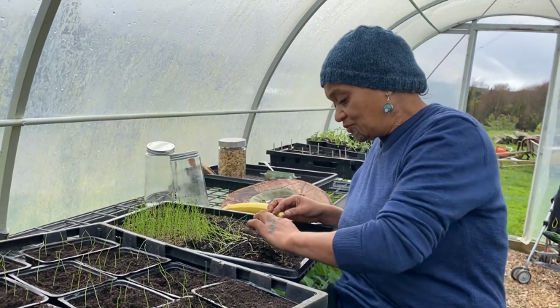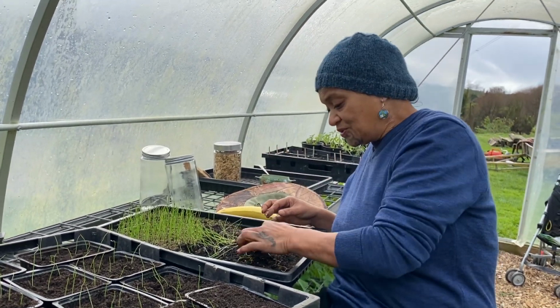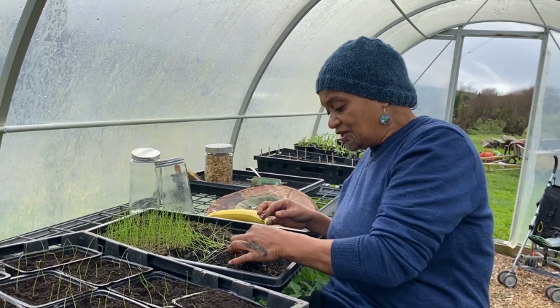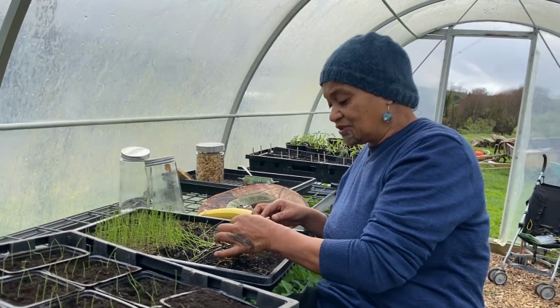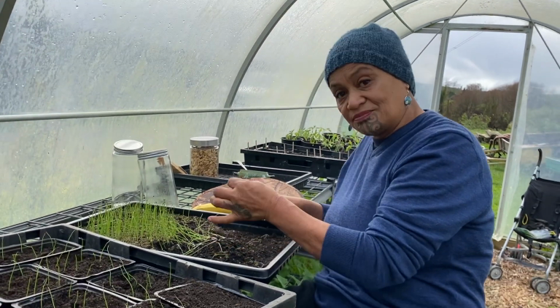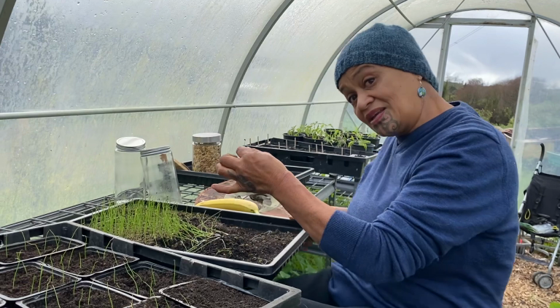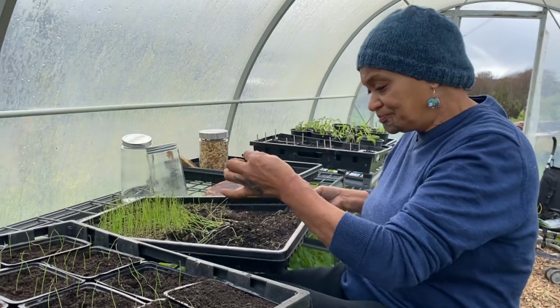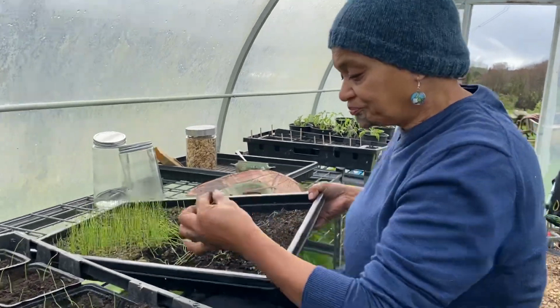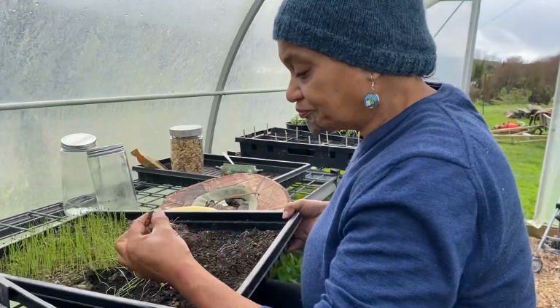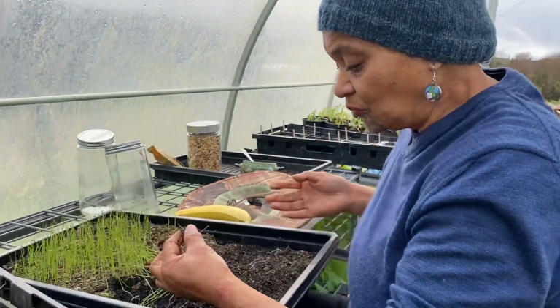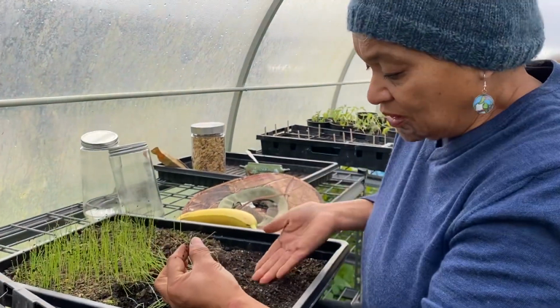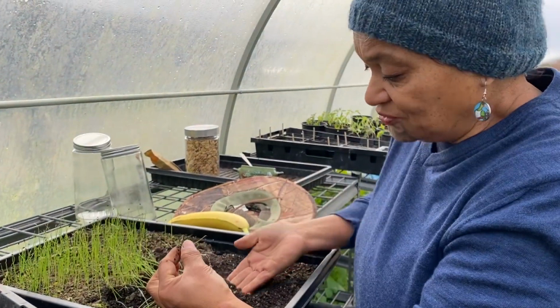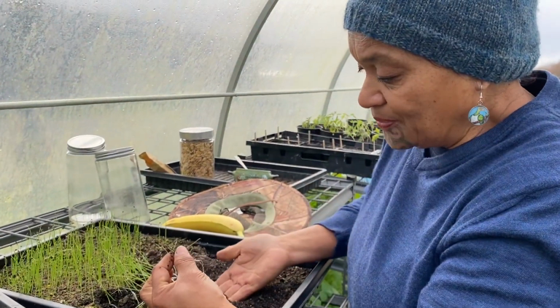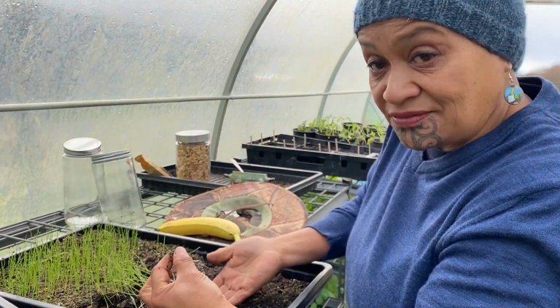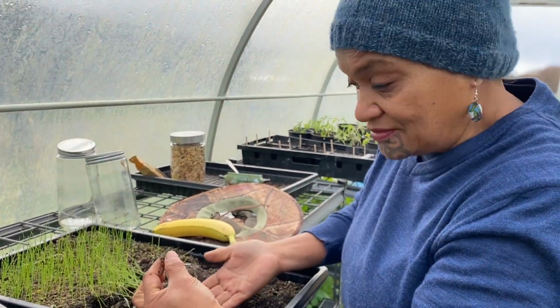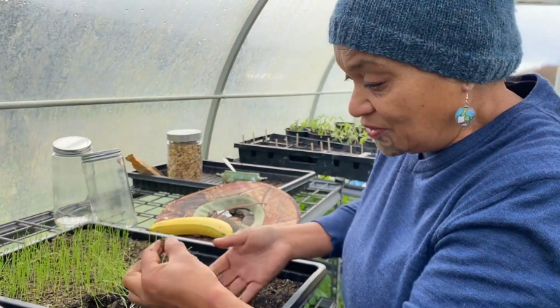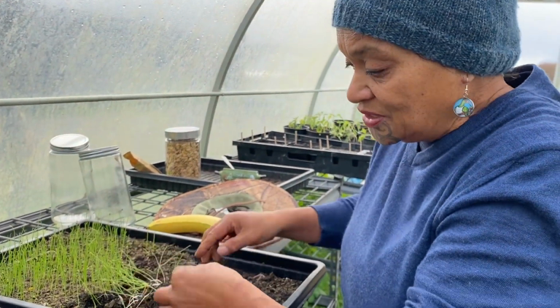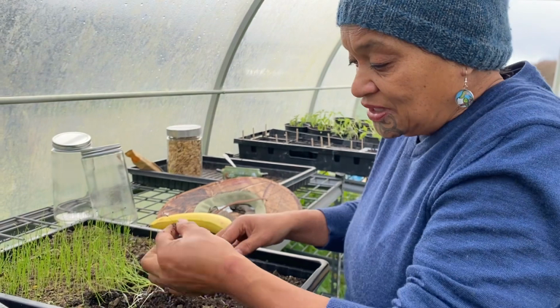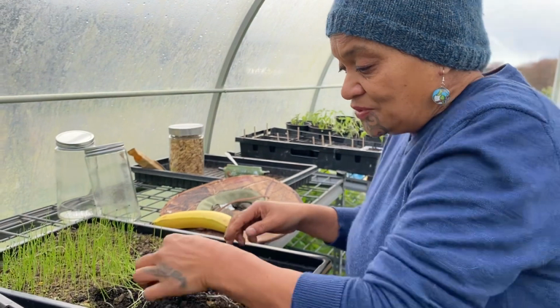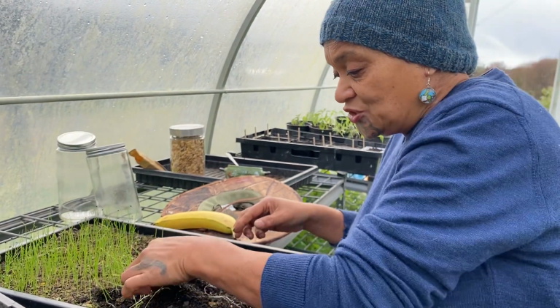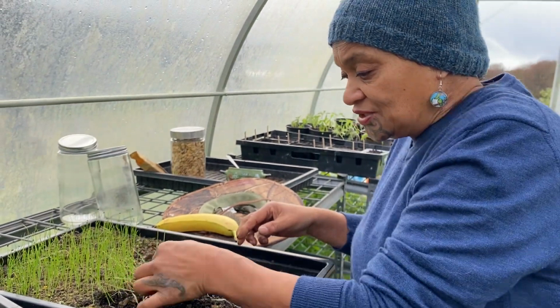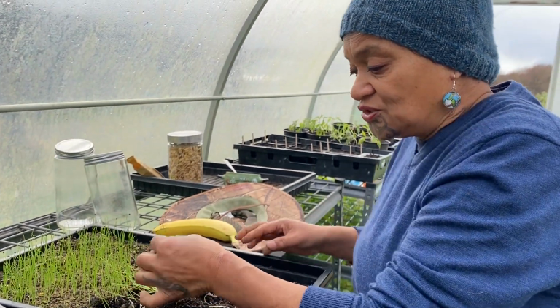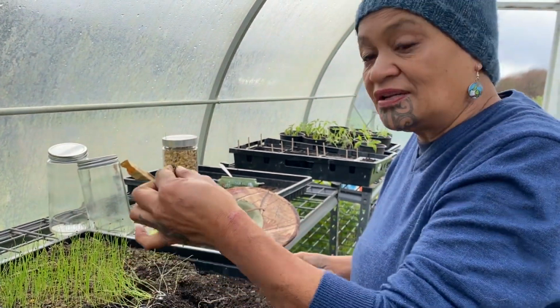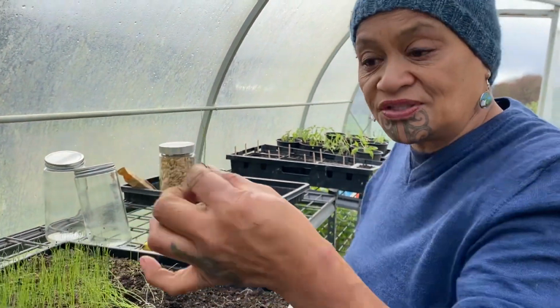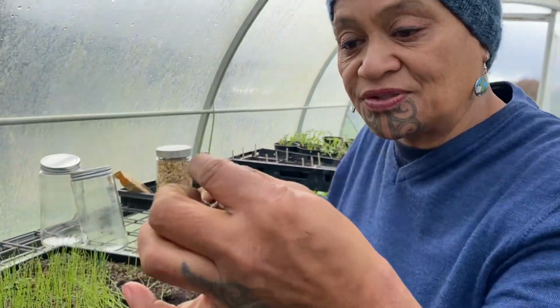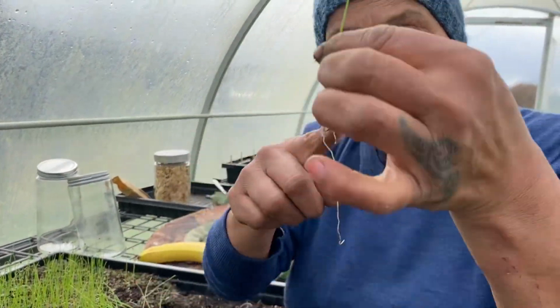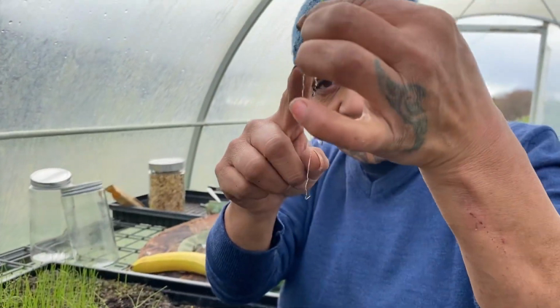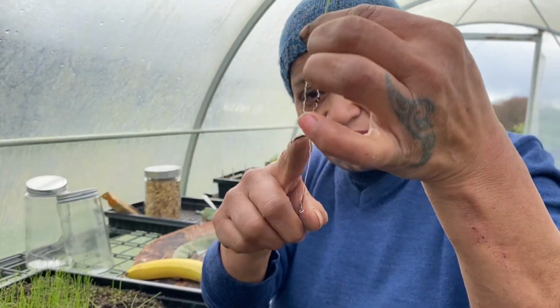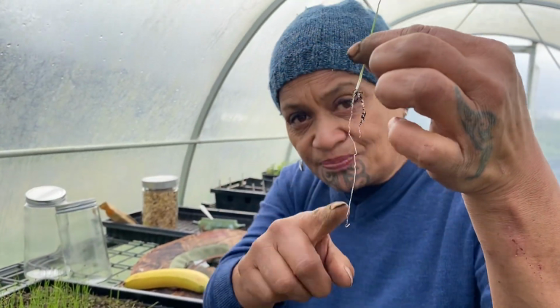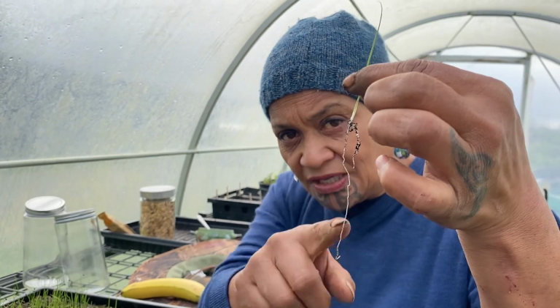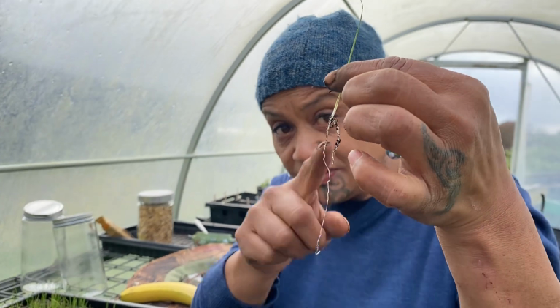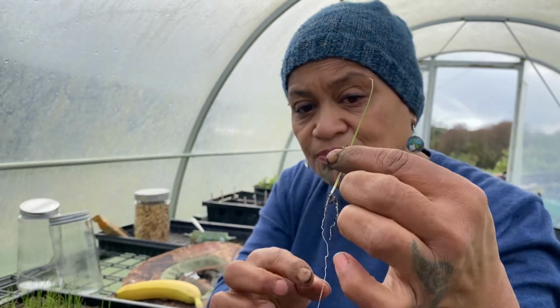So what I'm doing is I'm just ruffling up underneath the bottoms so I can pull them out just nice and gently like this, because the roots — the pakiaka — are very very important.